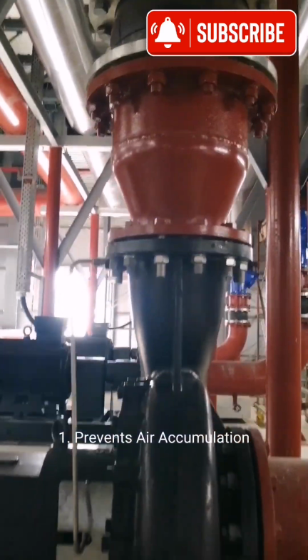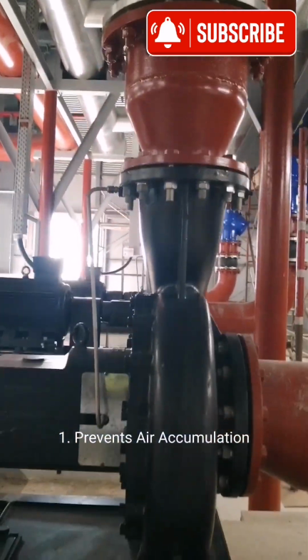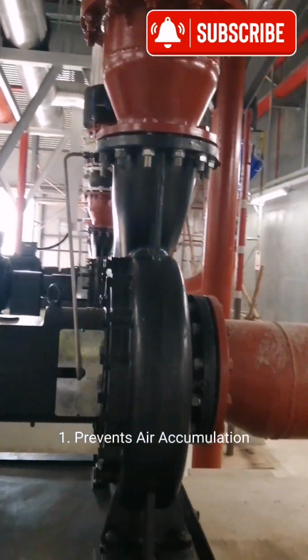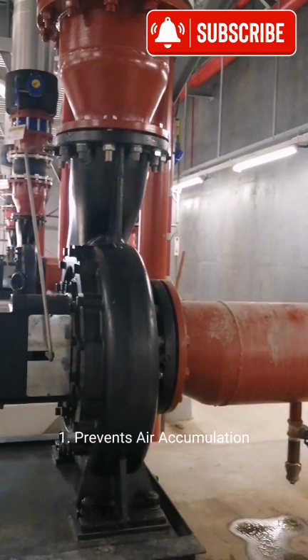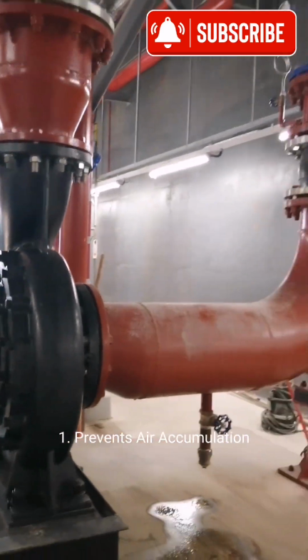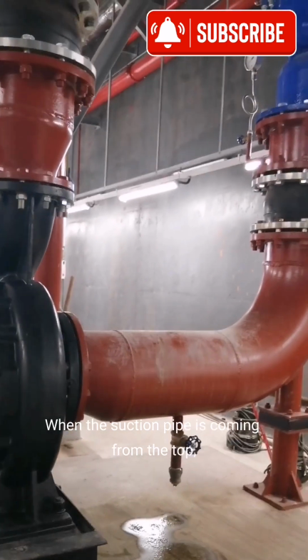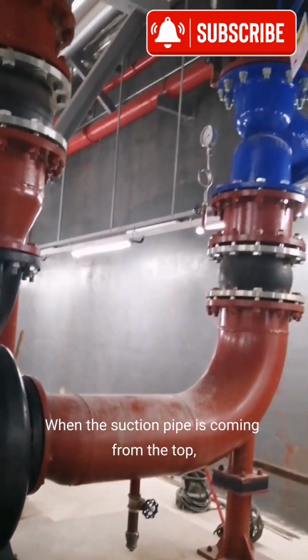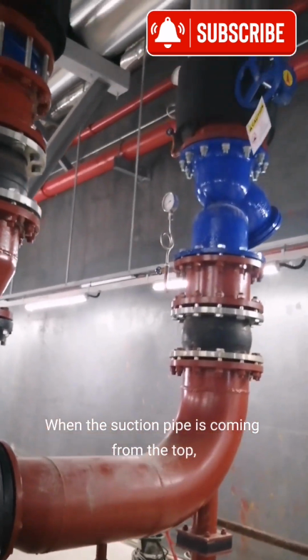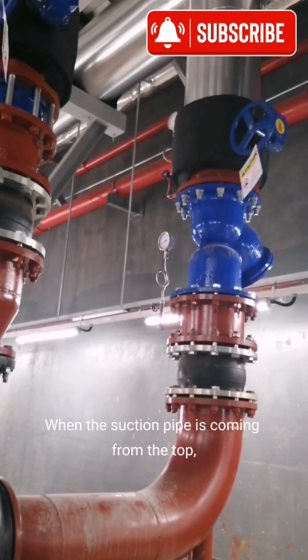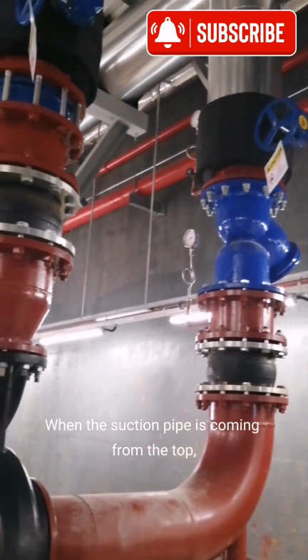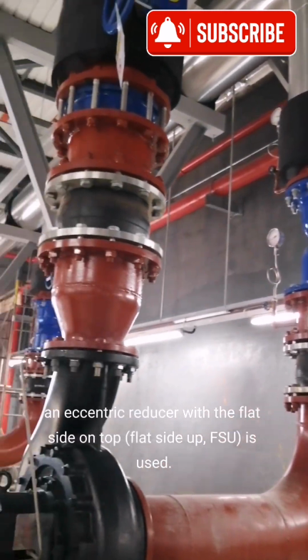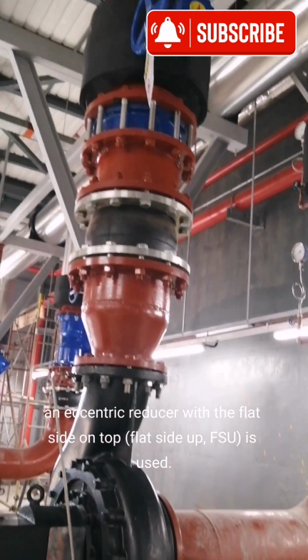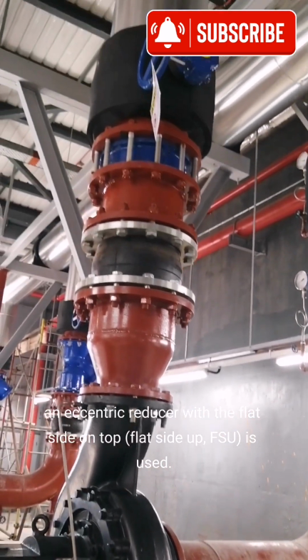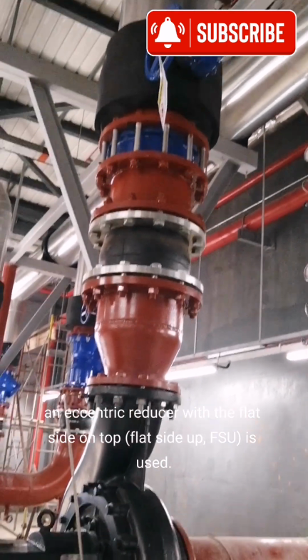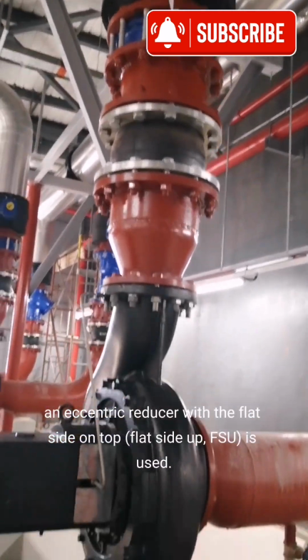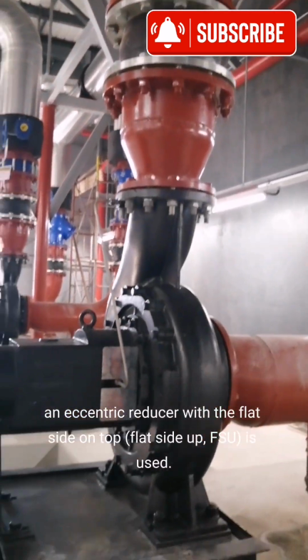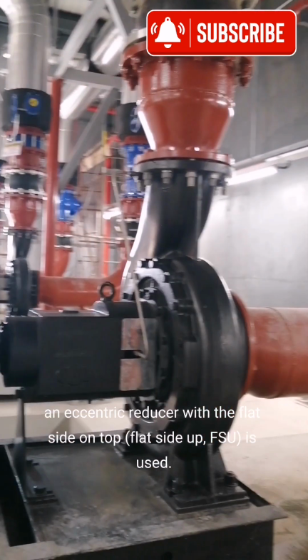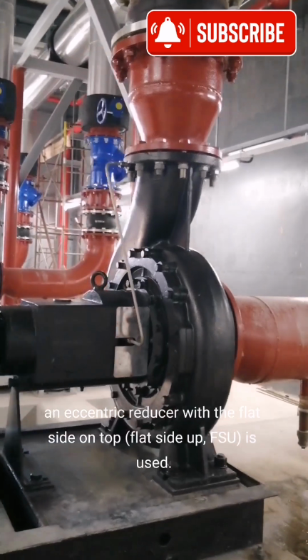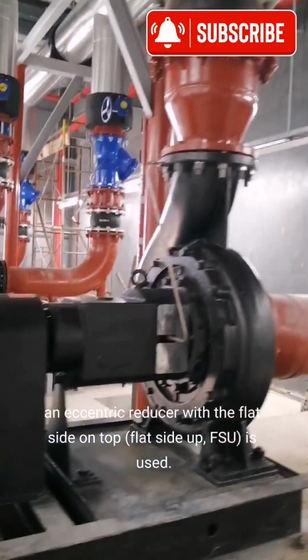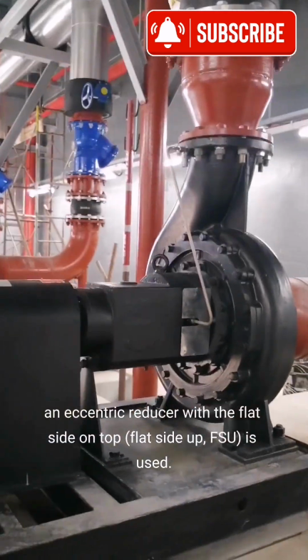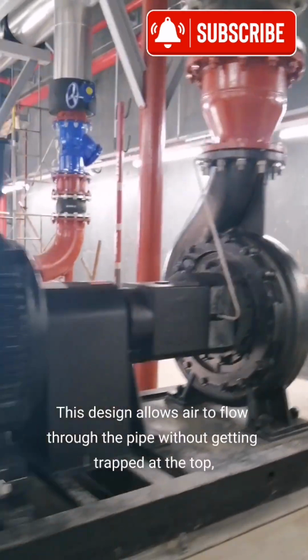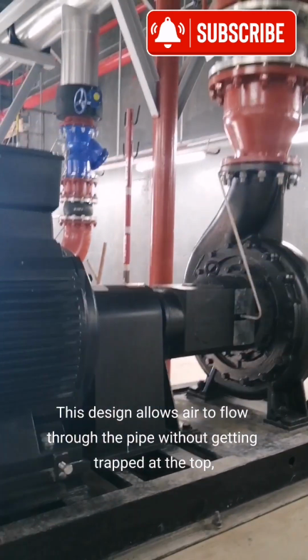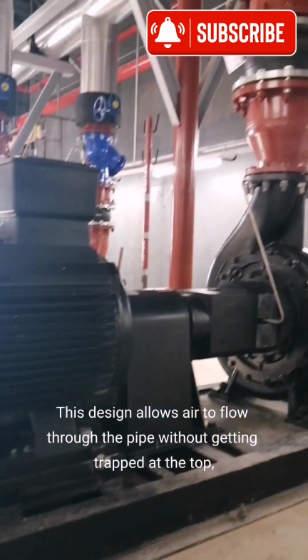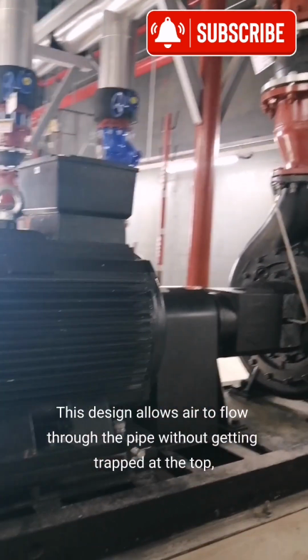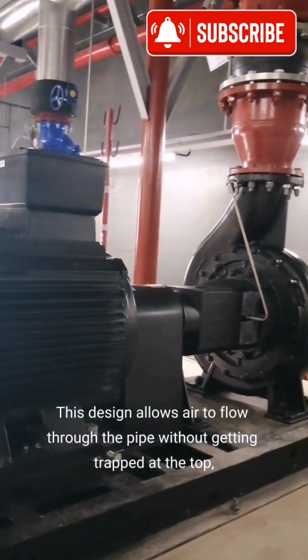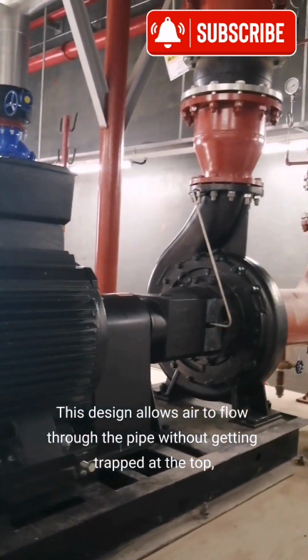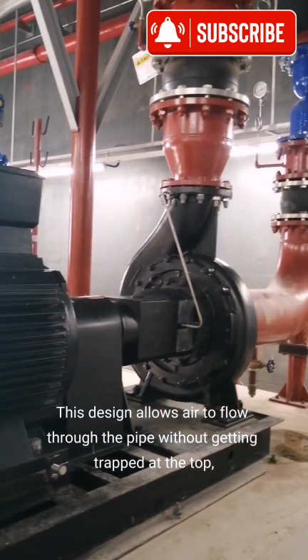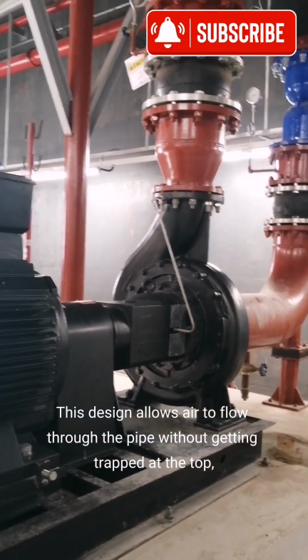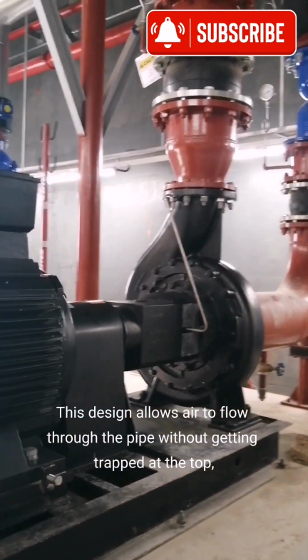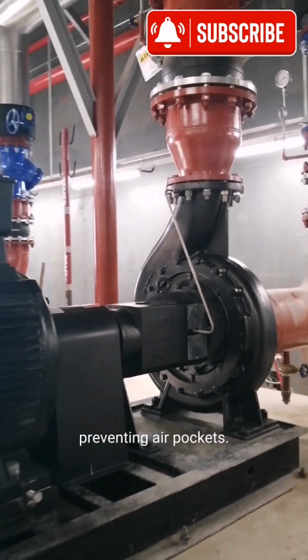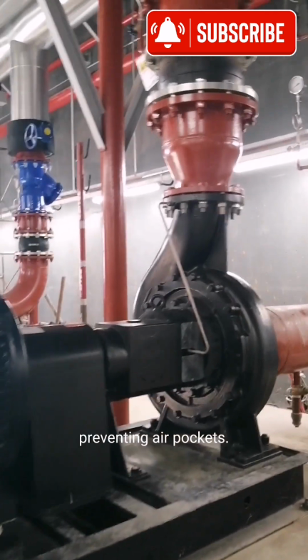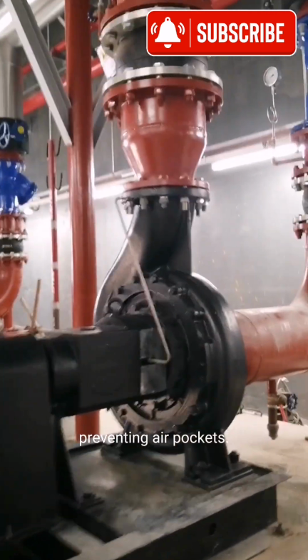First, it prevents air accumulation. When the suction pipe is coming from the top, an eccentric reducer with the flat side on top — flat side up (FSU) — is used. This design allows air to flow through the pipe without getting trapped at the top, preventing air pockets.